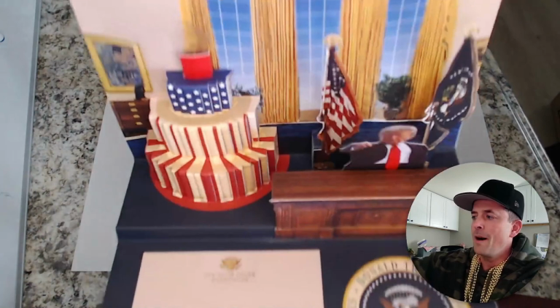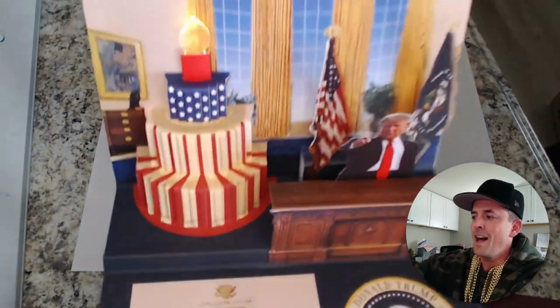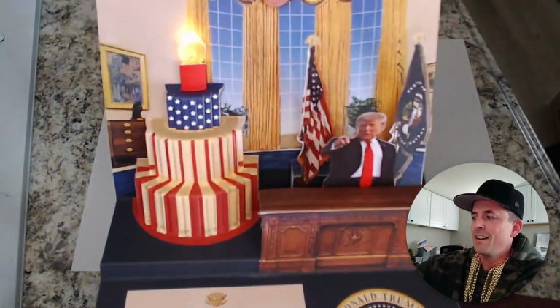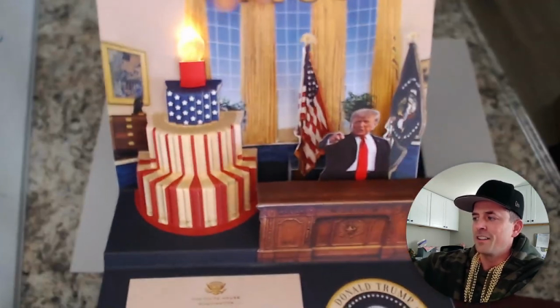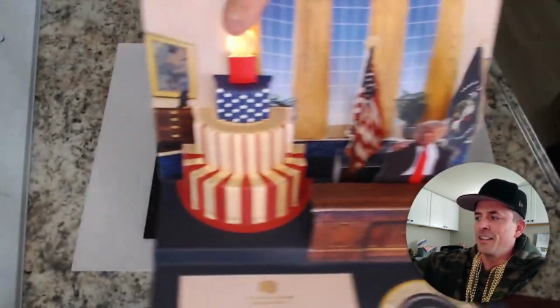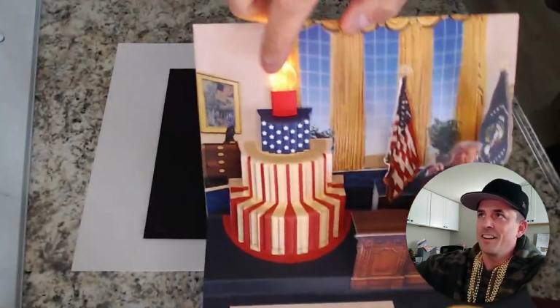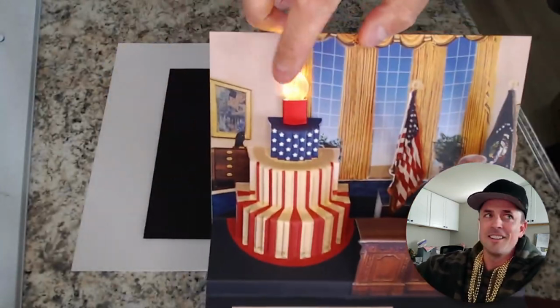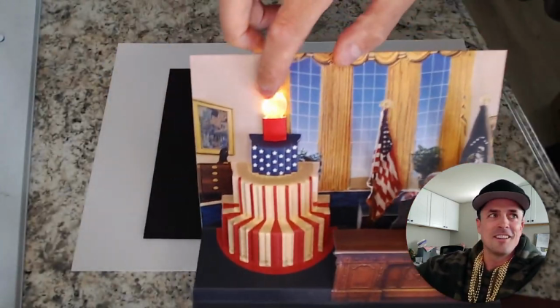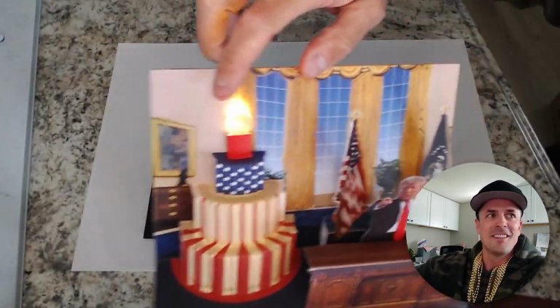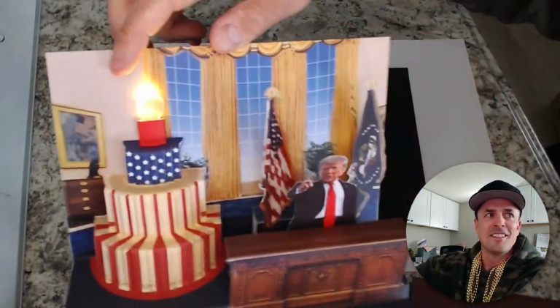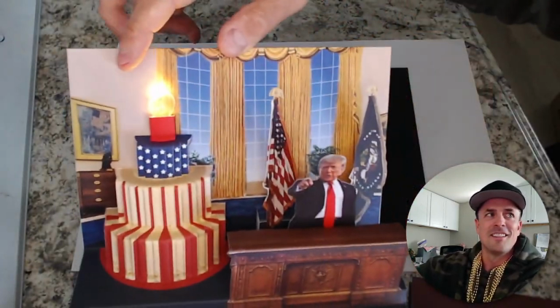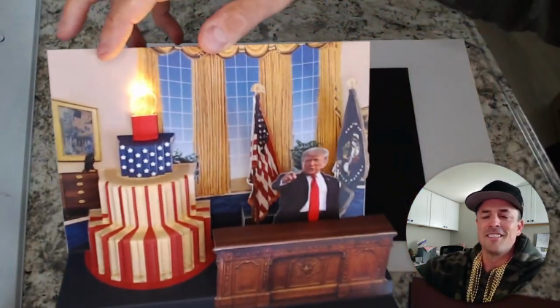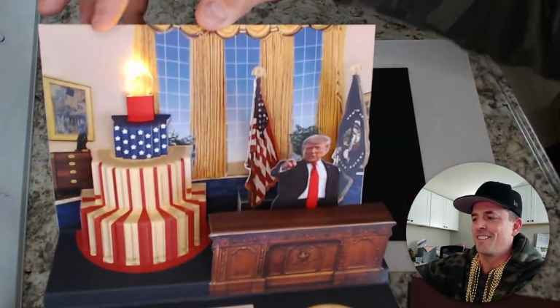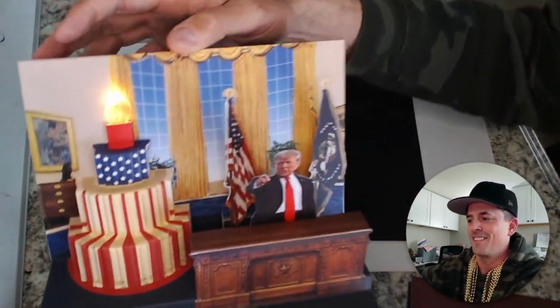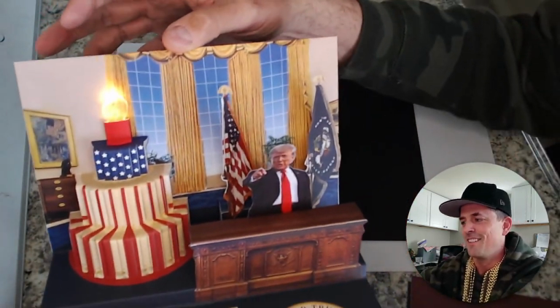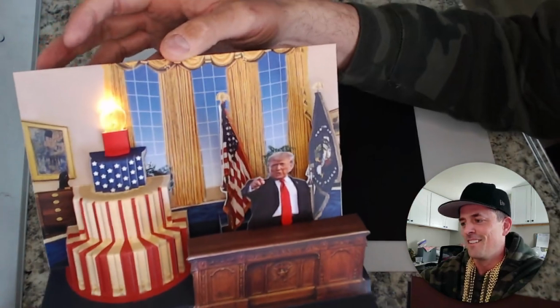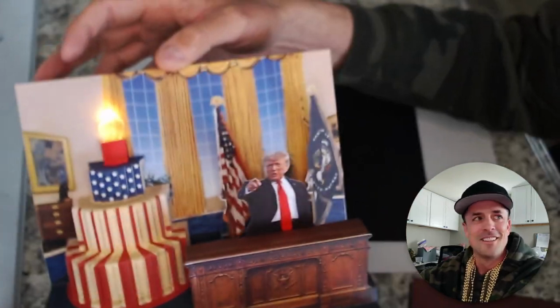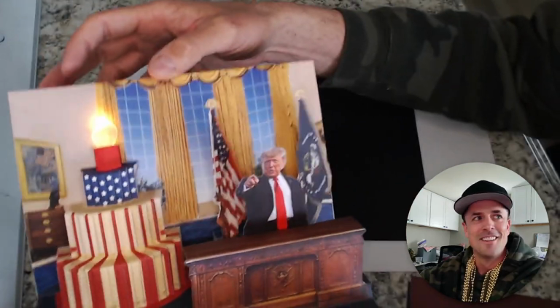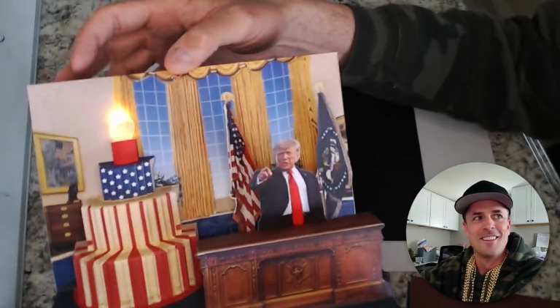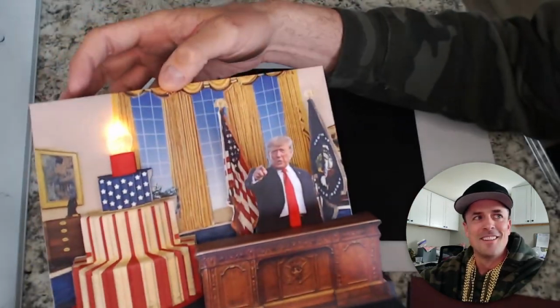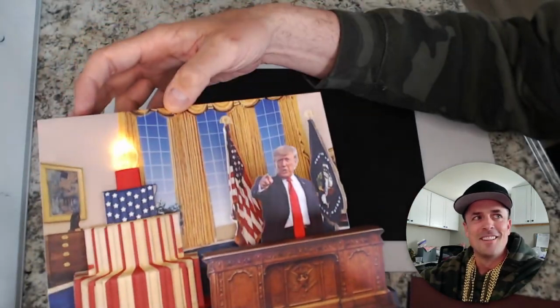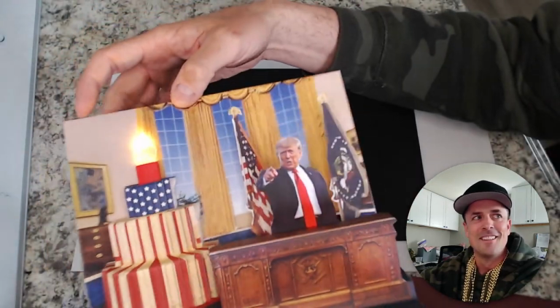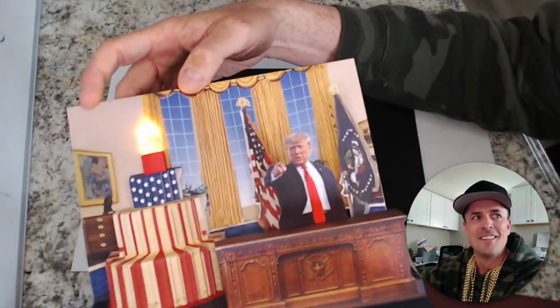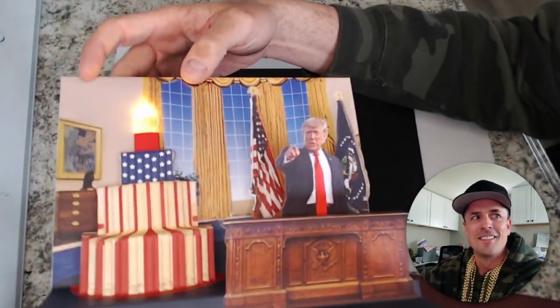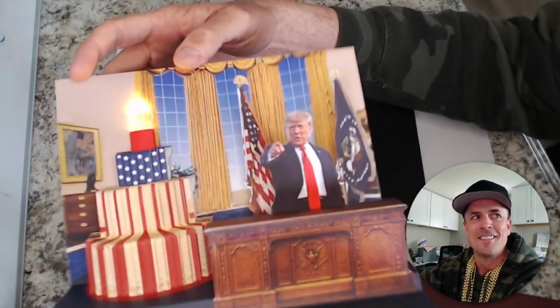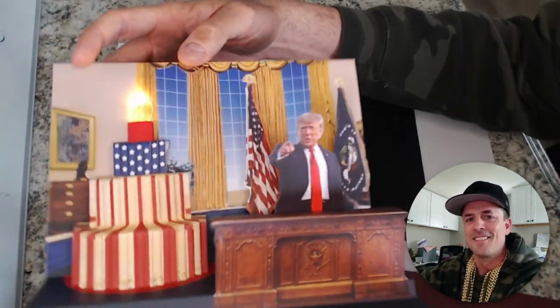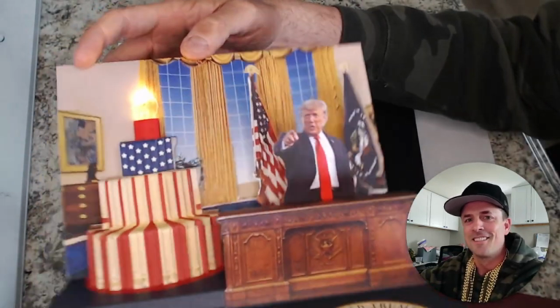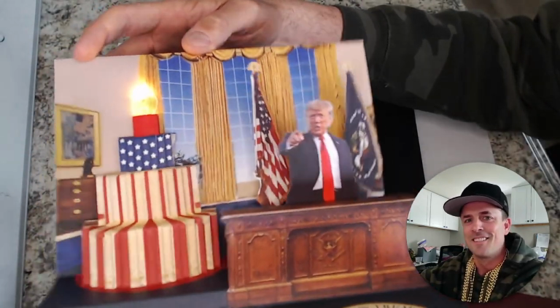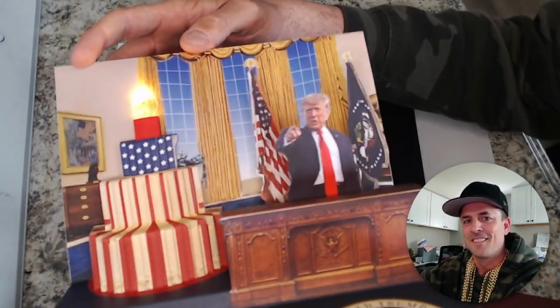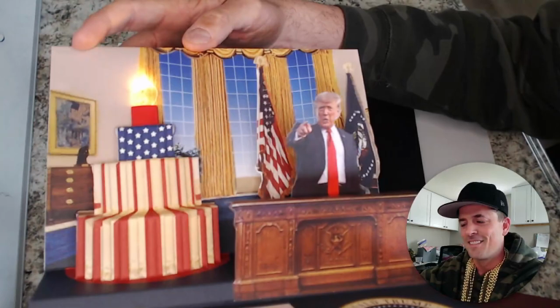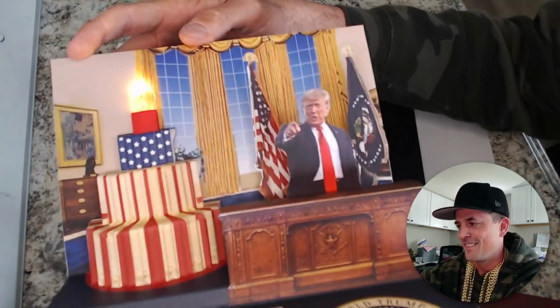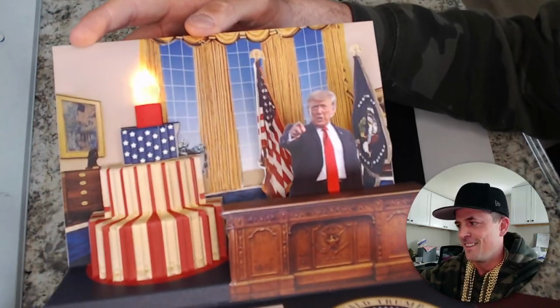What? Earlier this week, I understand you marked another important milestone. I know everyone here joins me in wishing you a very happy birthday.